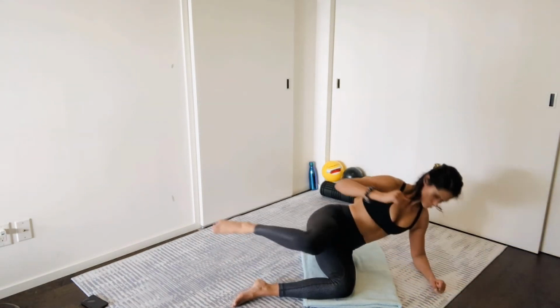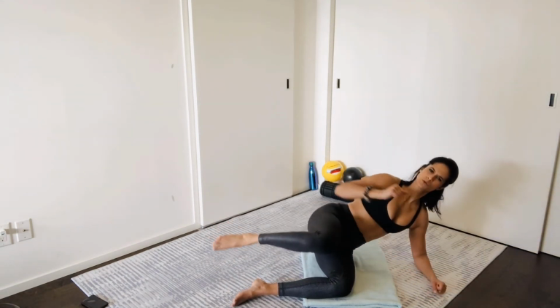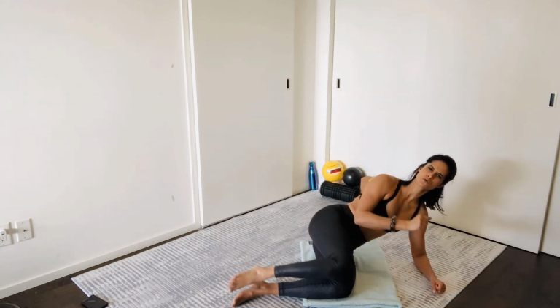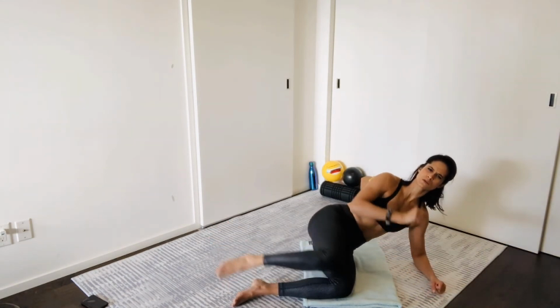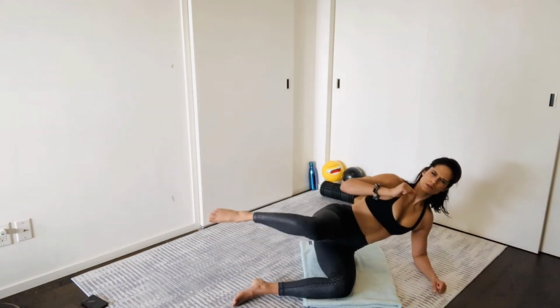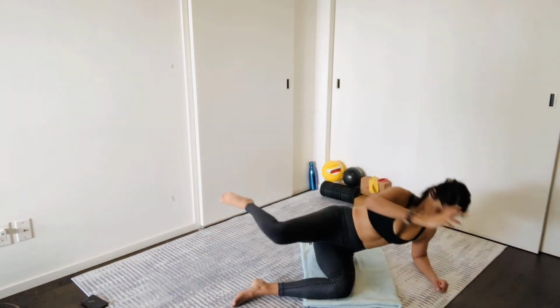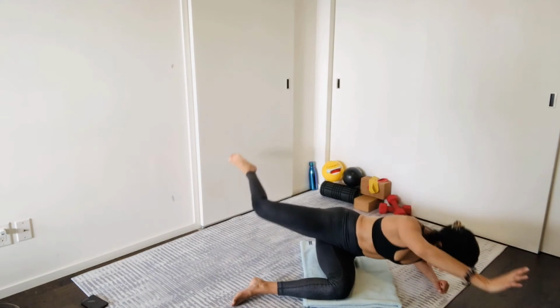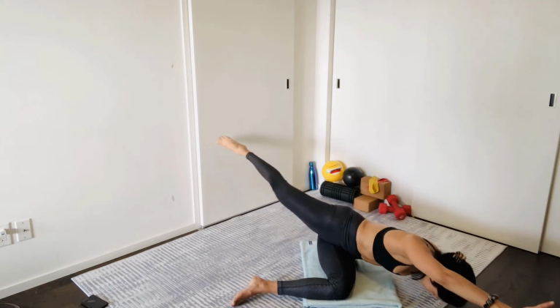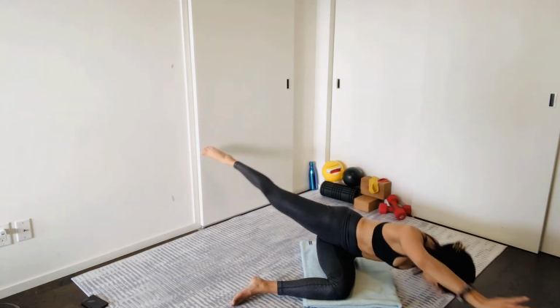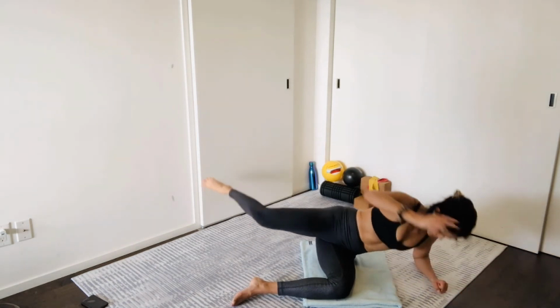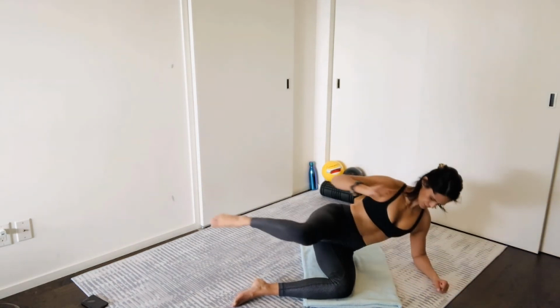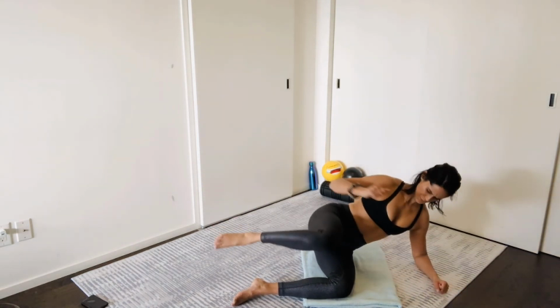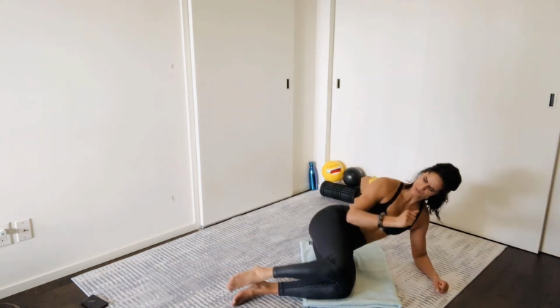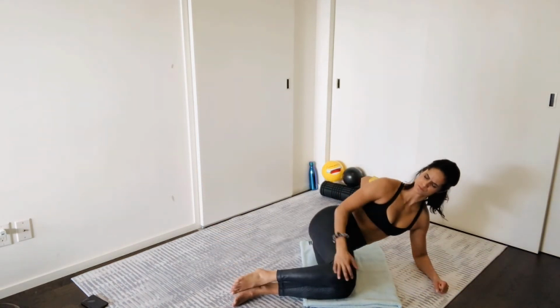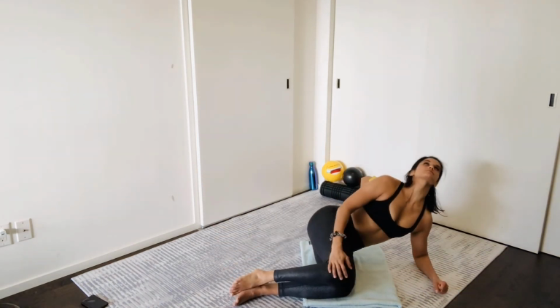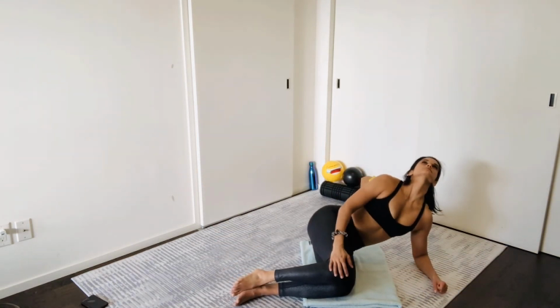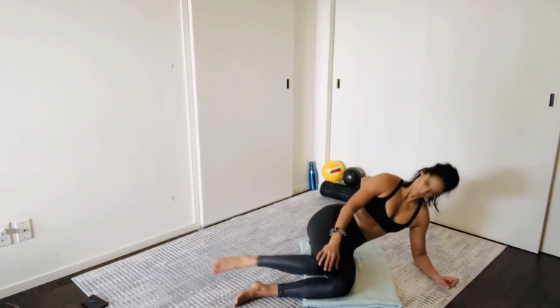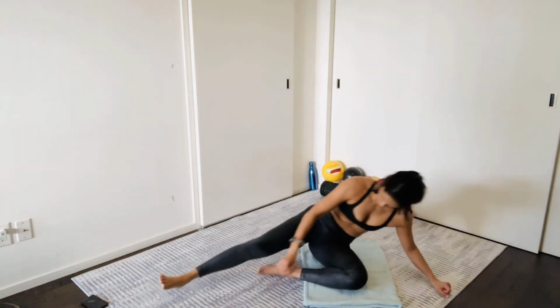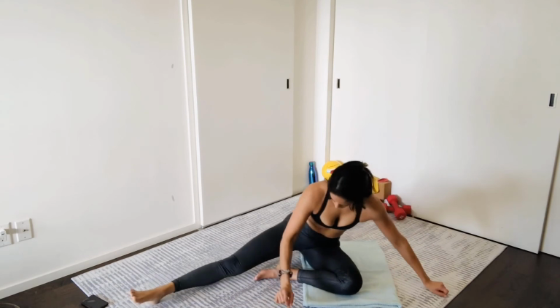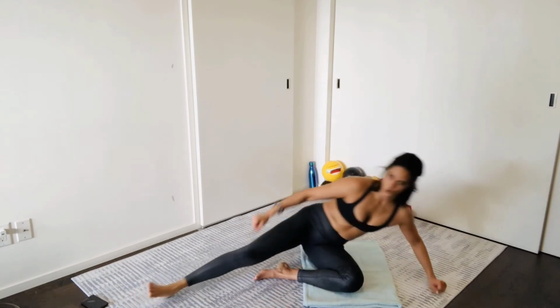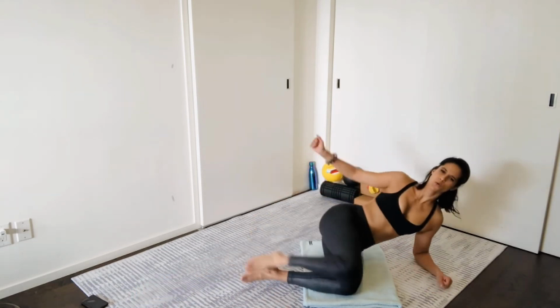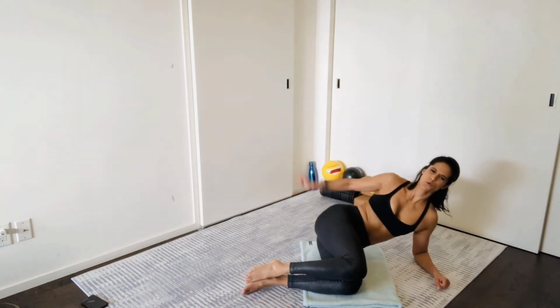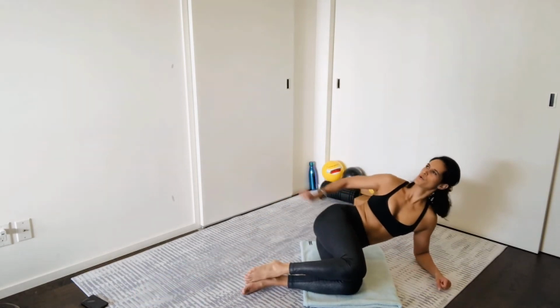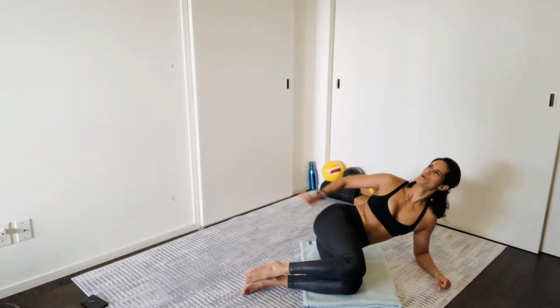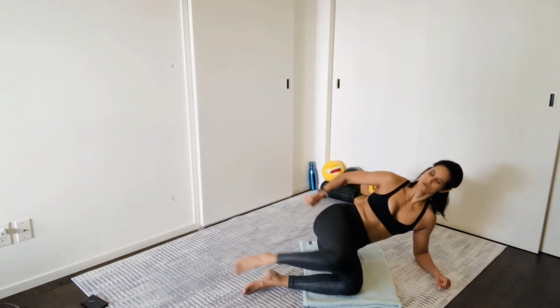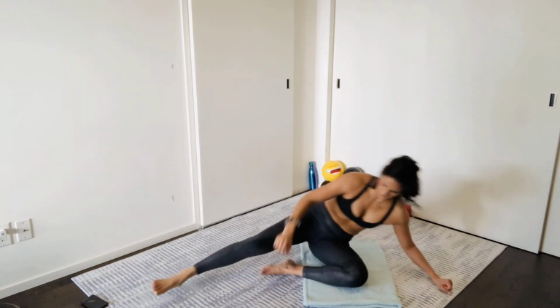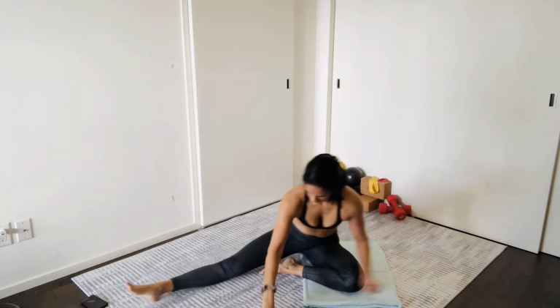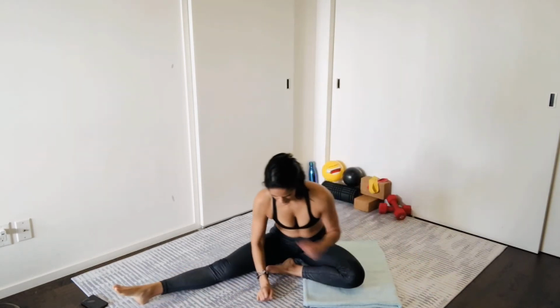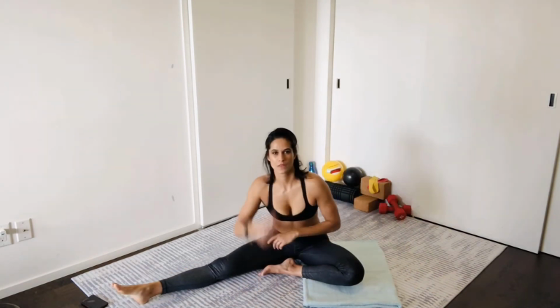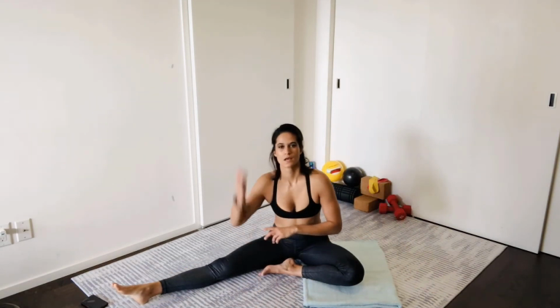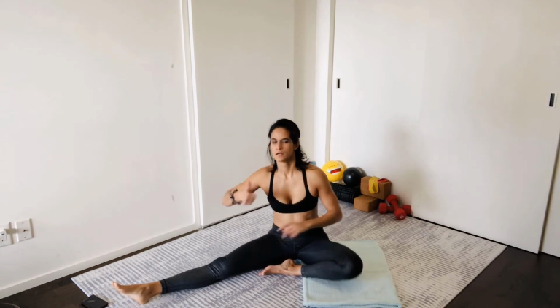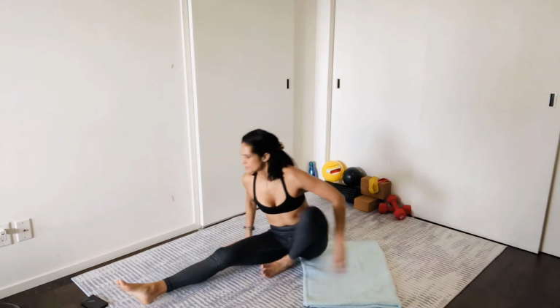You're more than welcome to wear ankle weights if you have them for this class, though I know most people don't. And you can tap it out a bit if you get a little cramping.